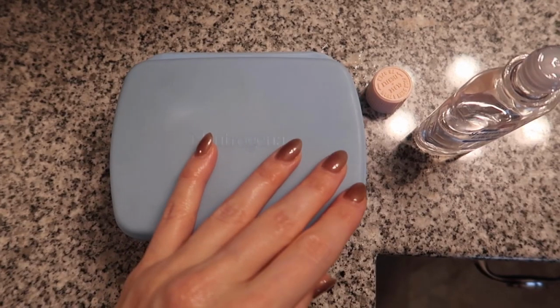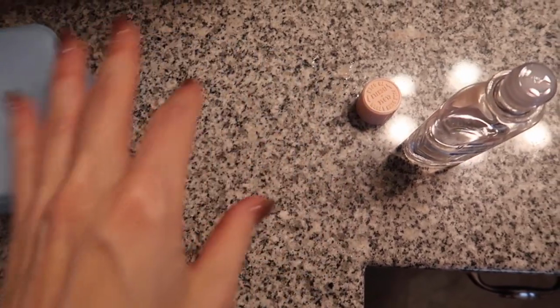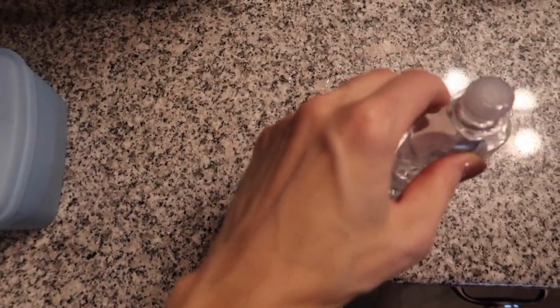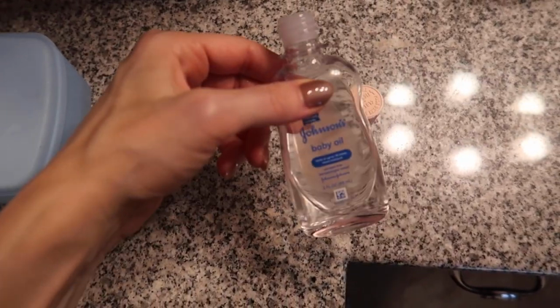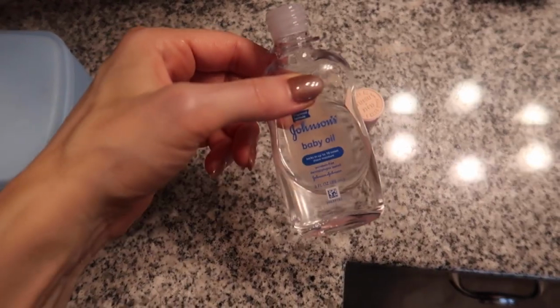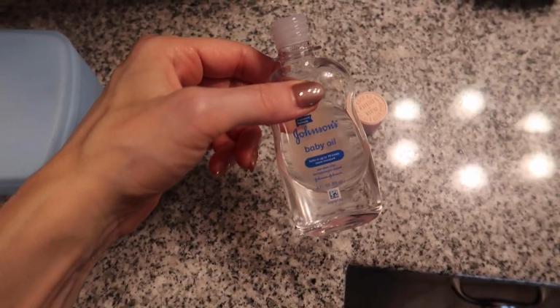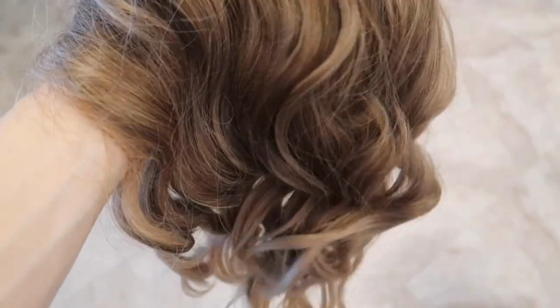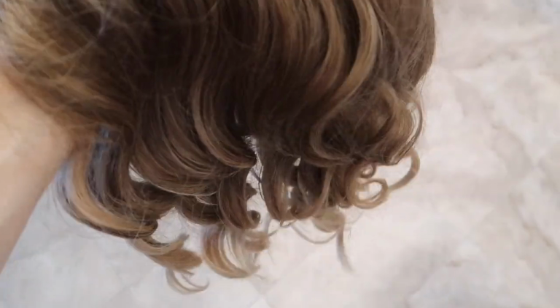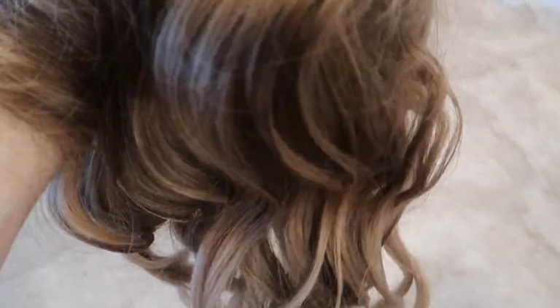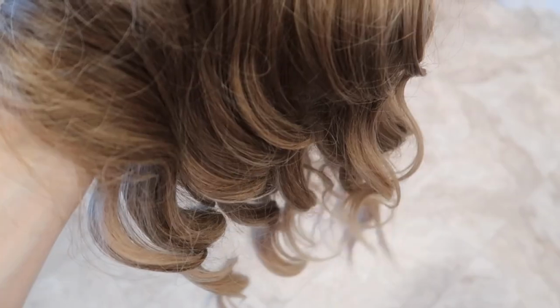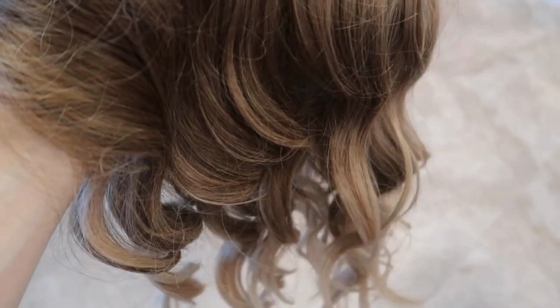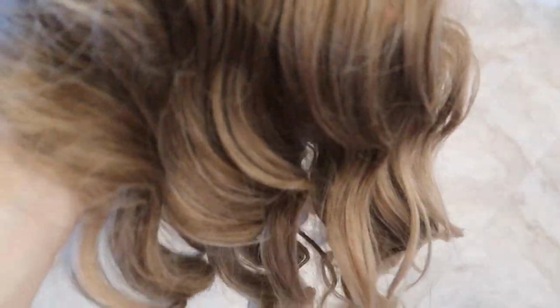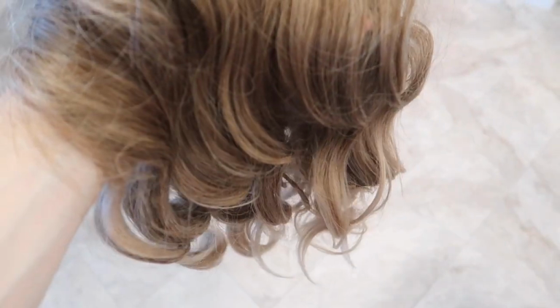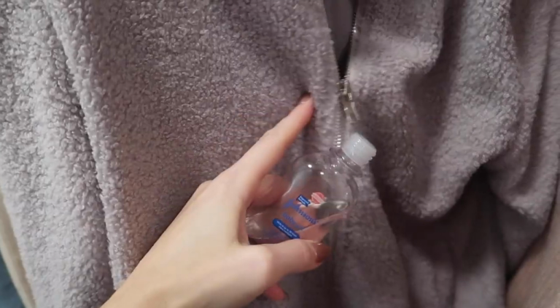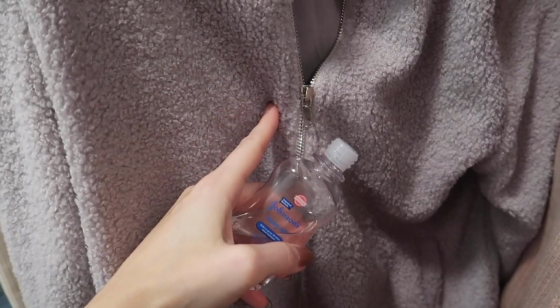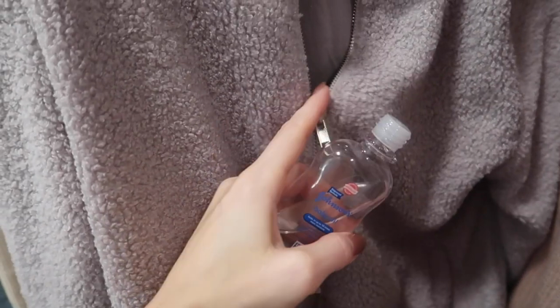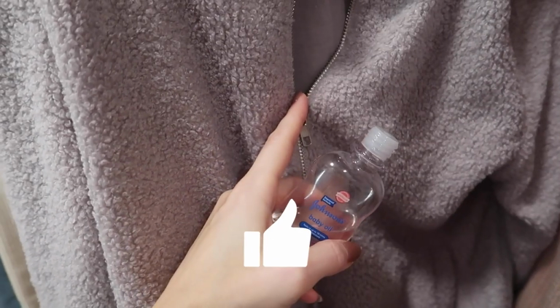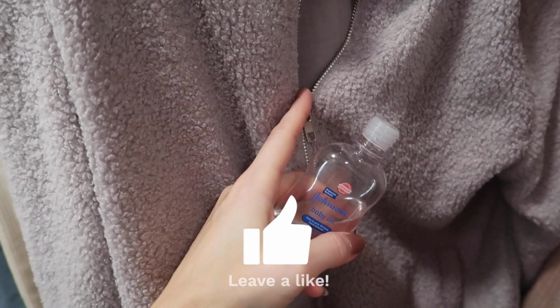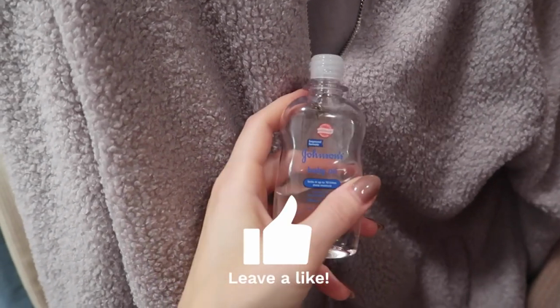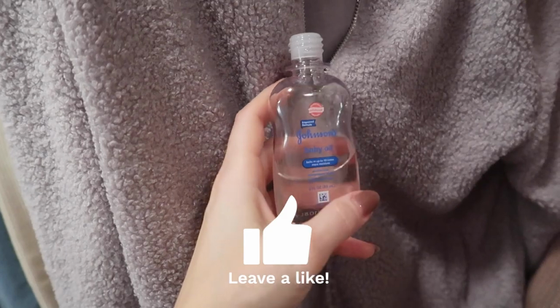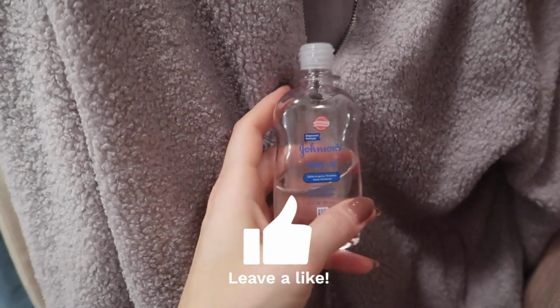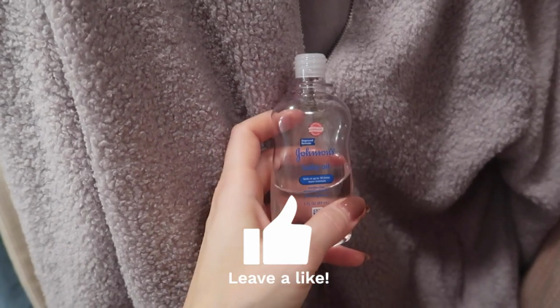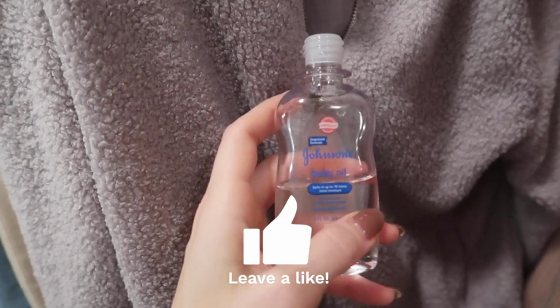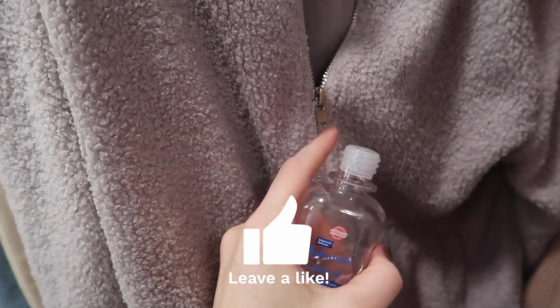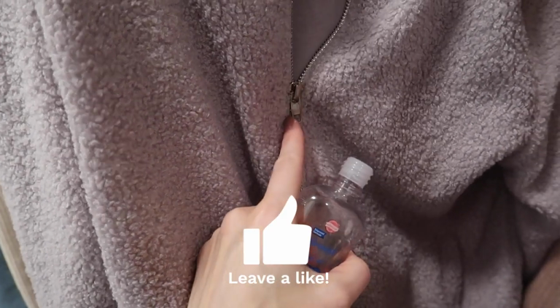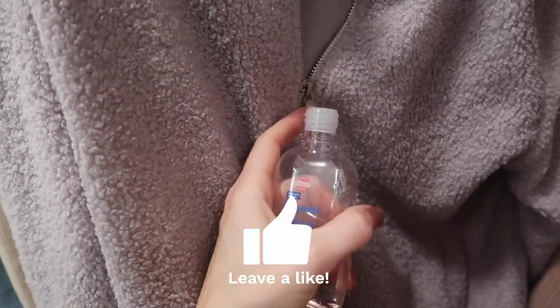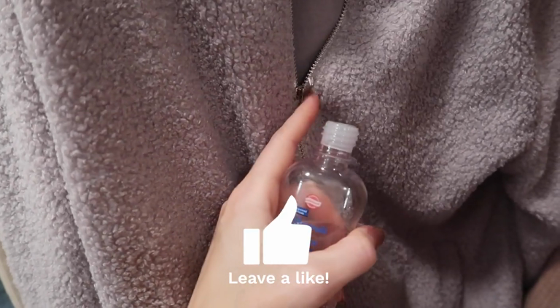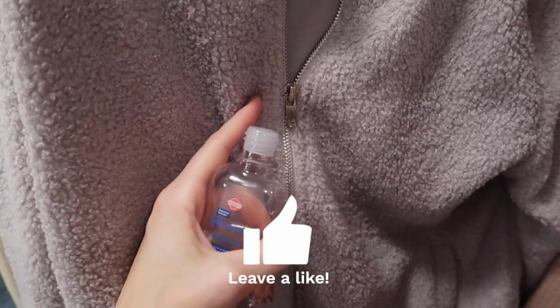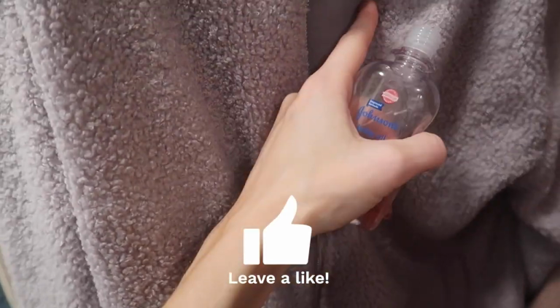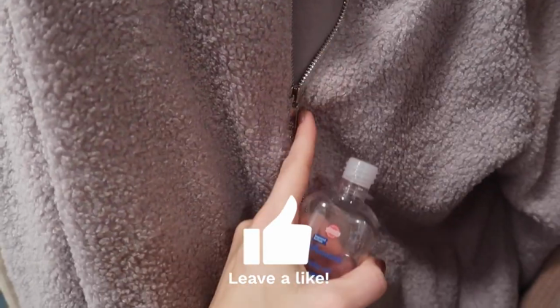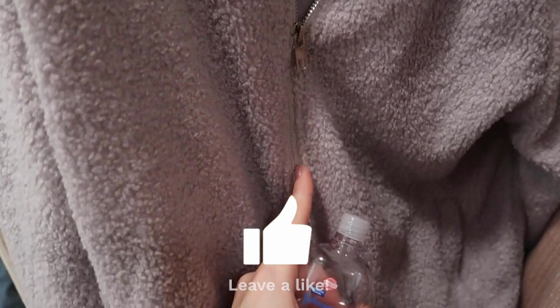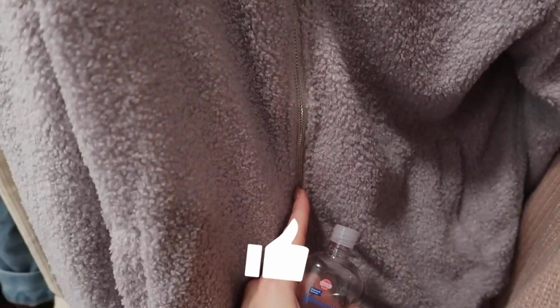Ditch your makeup wipes and try this instead. Did you happen to get gum stuck in your hair? Not a problem. Stuck zipper? Make it like new again. I like to put a little baby oil on a Q-tip and then apply it to the area that's stuck or all down your zipper.